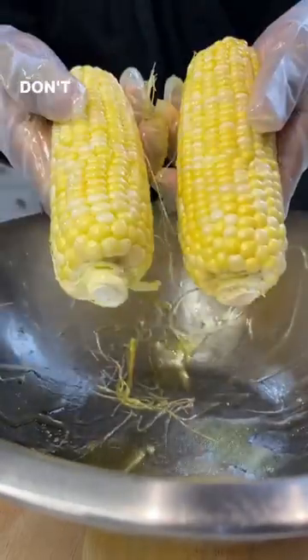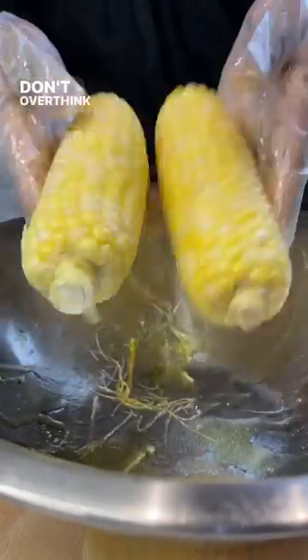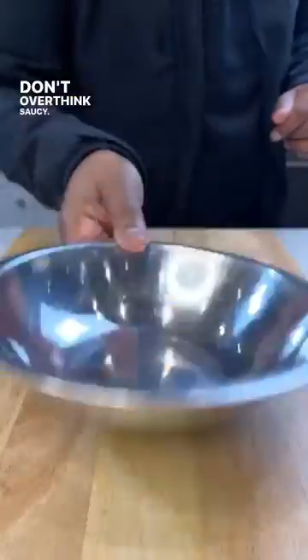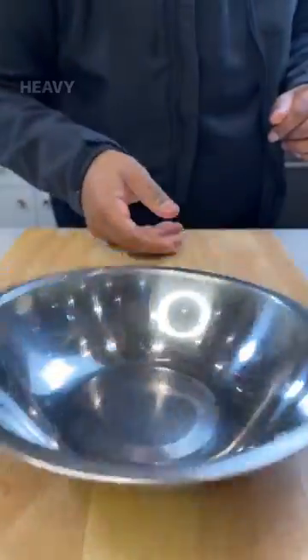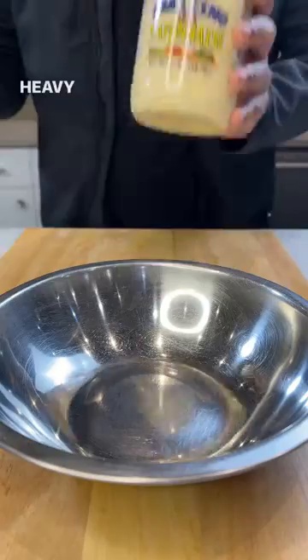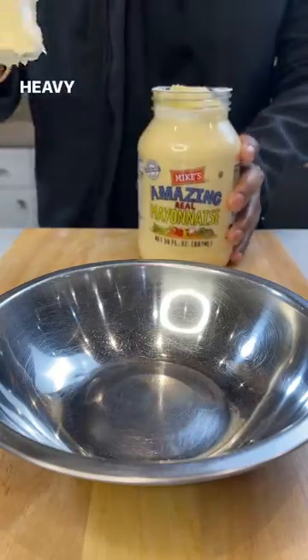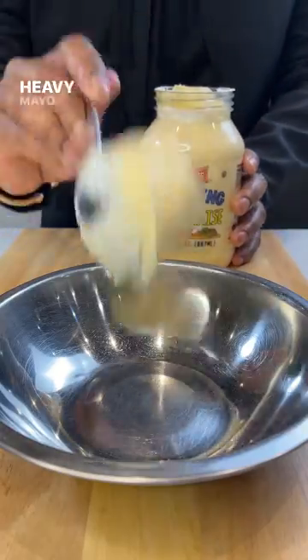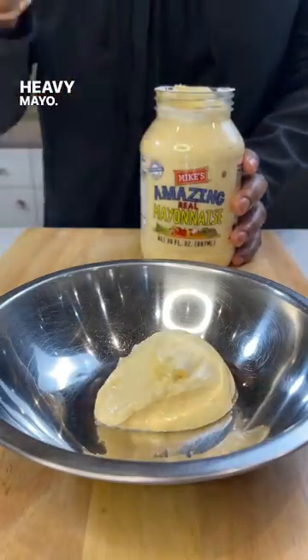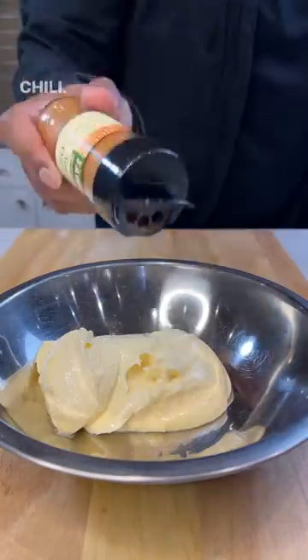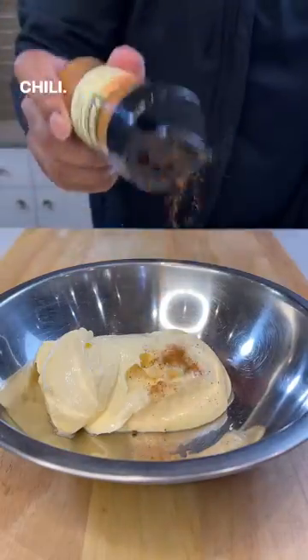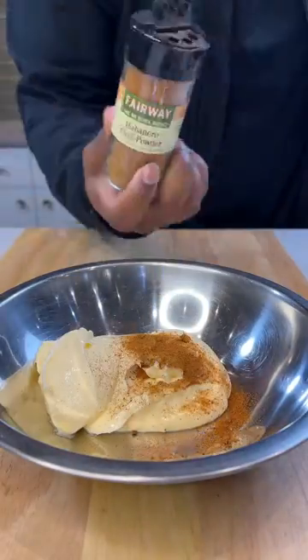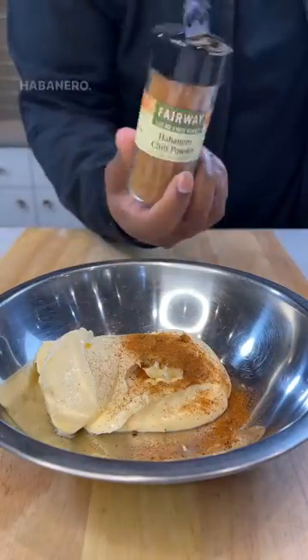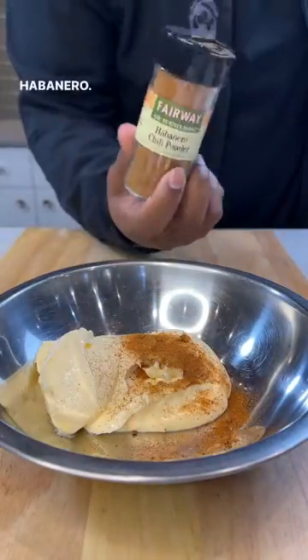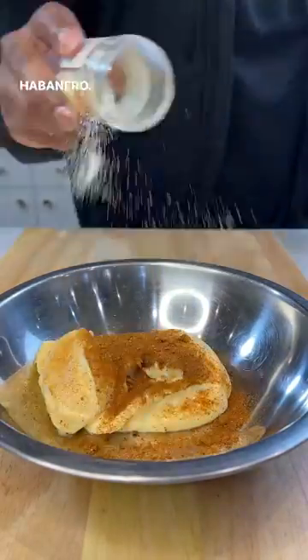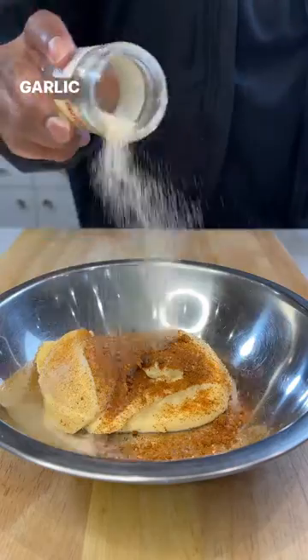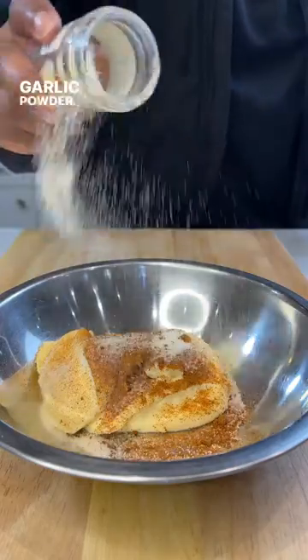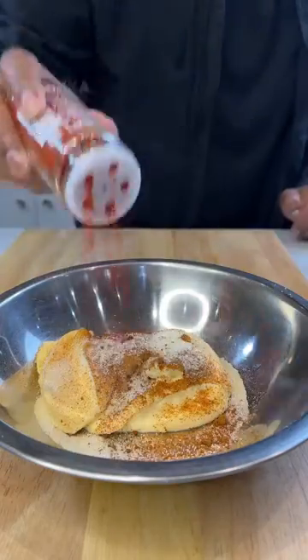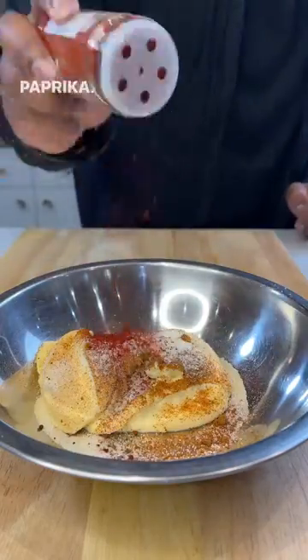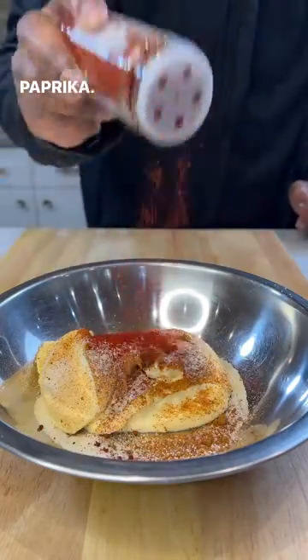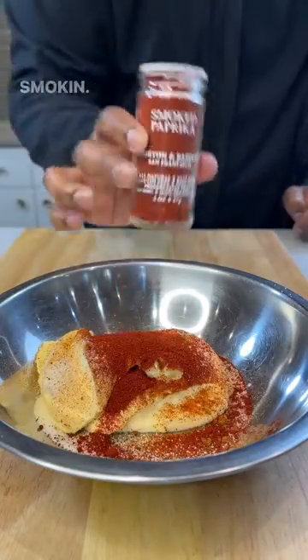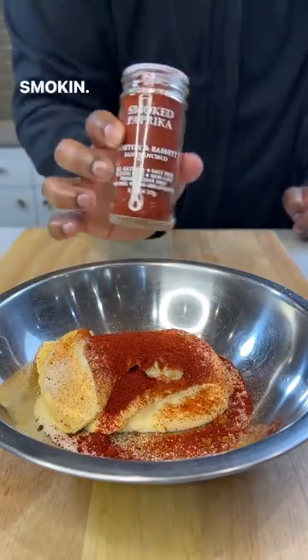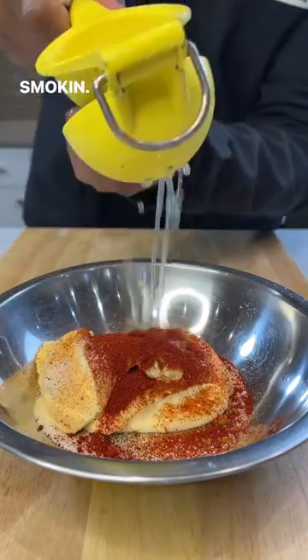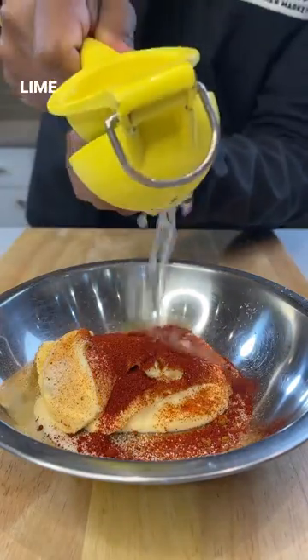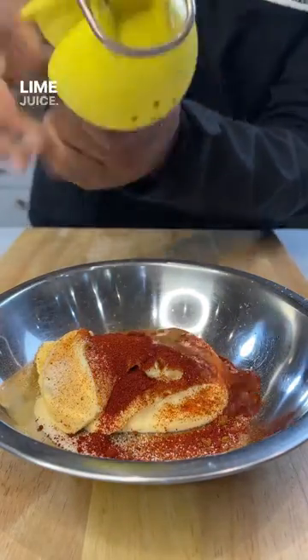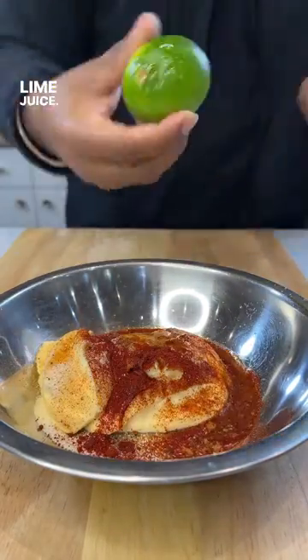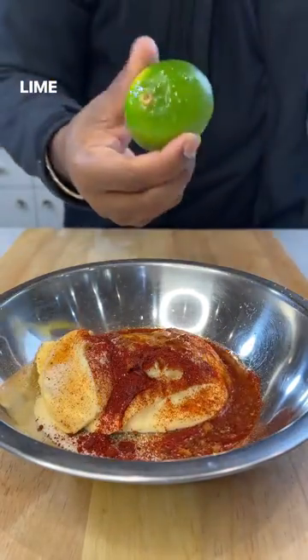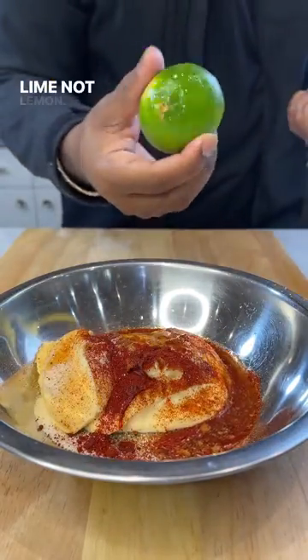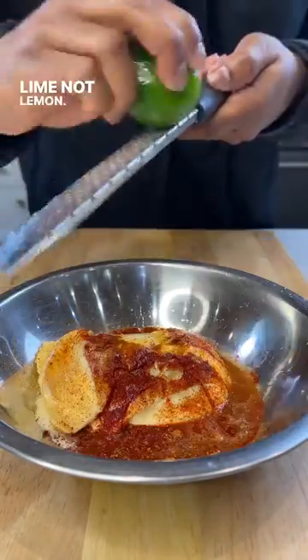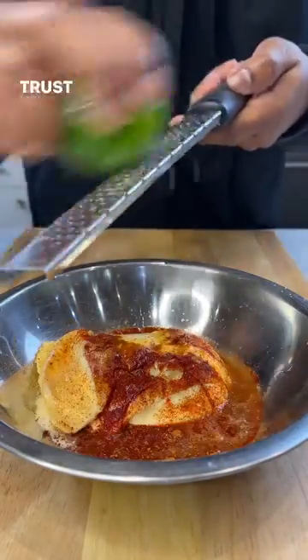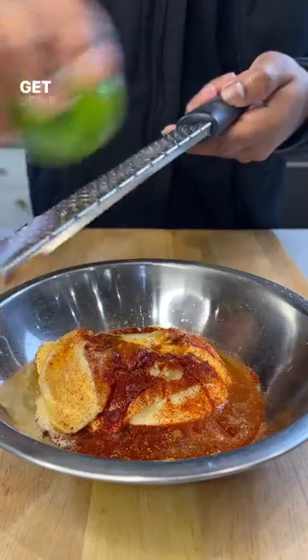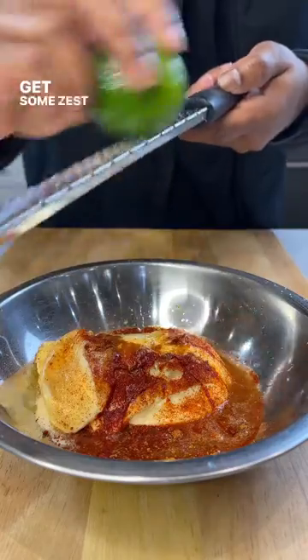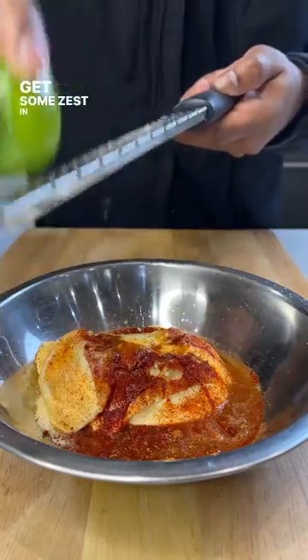Don't overthink it. Heavy mayo, chili, habanero. Garlic powder, paprika. Smoke it. Lime juice — lime, not lemon. Trust me, get some zest in there.